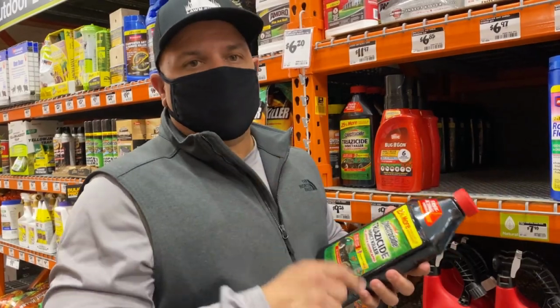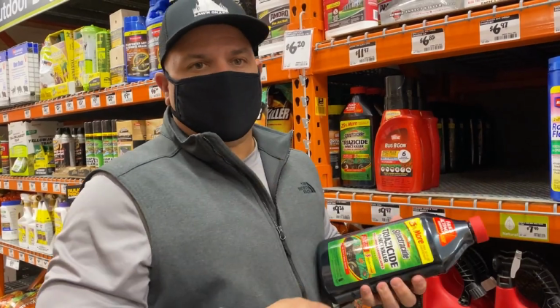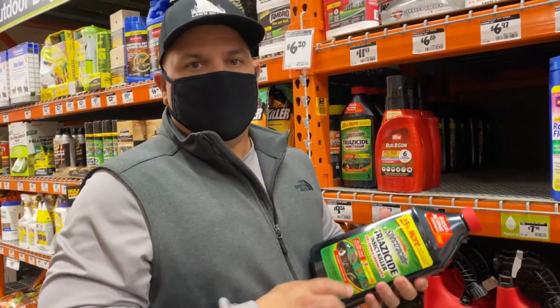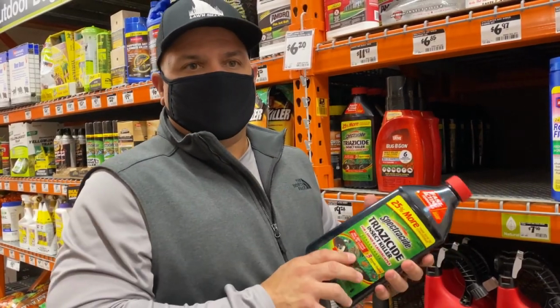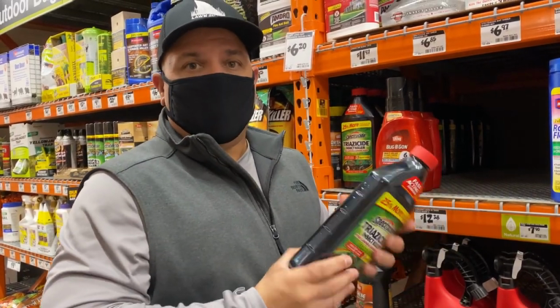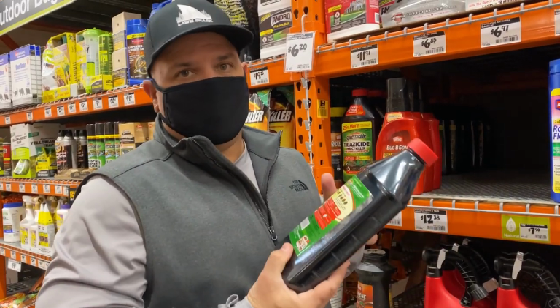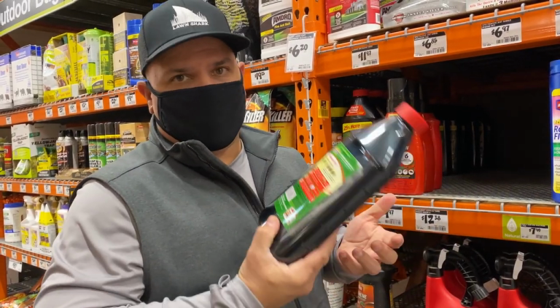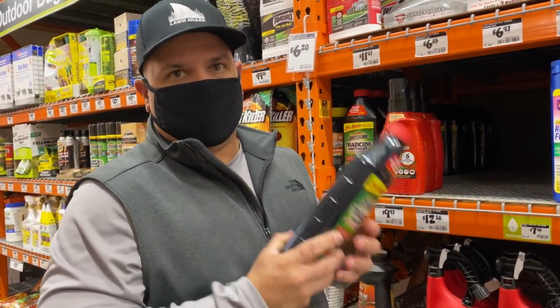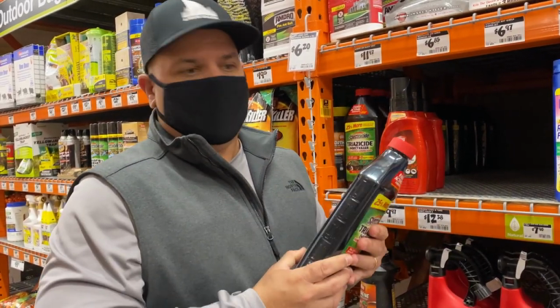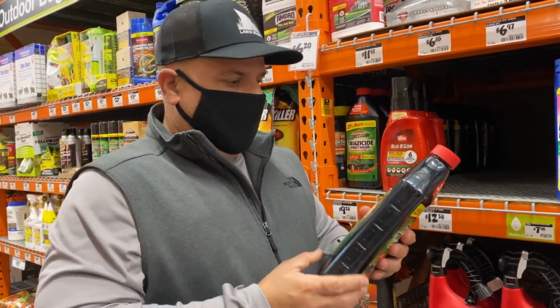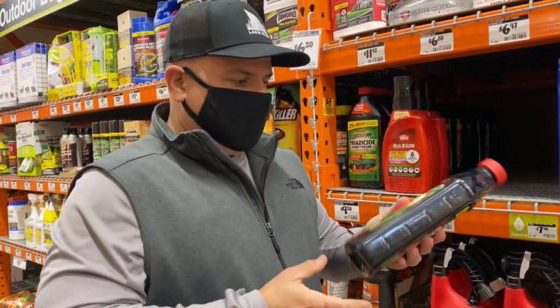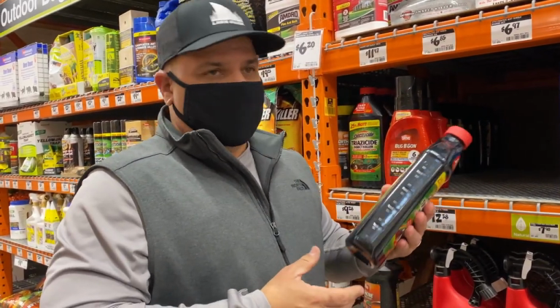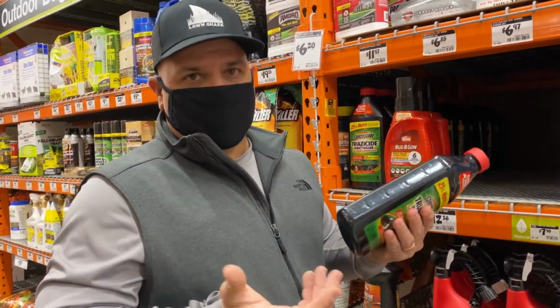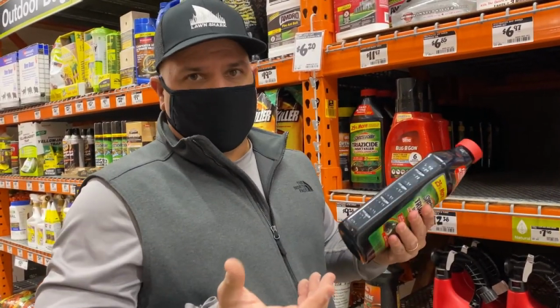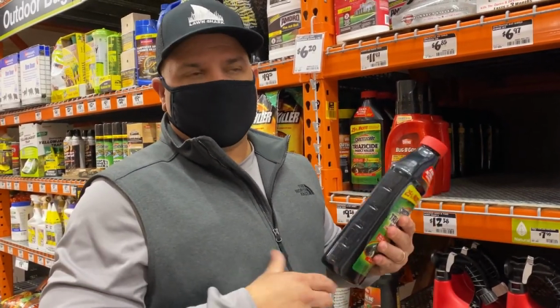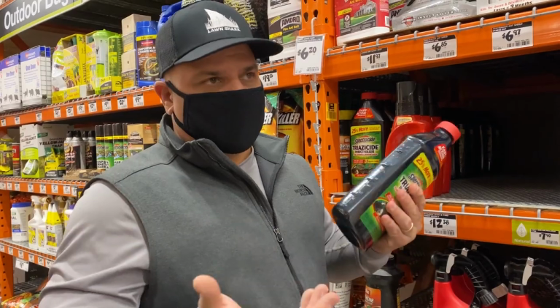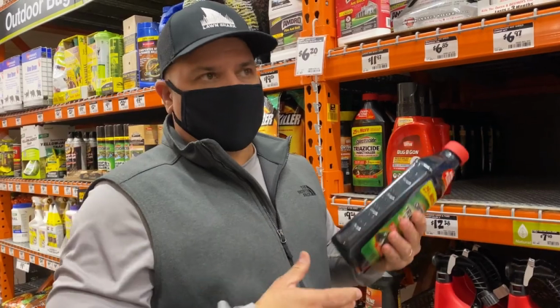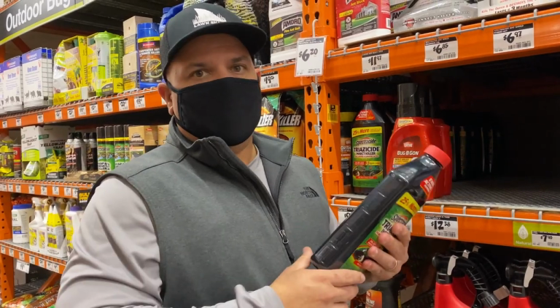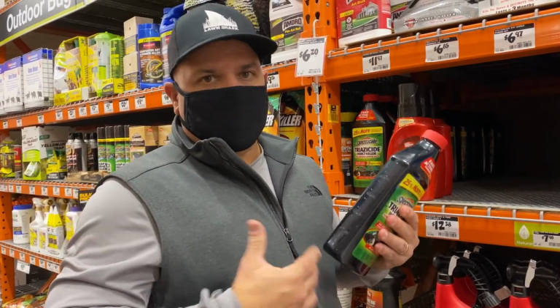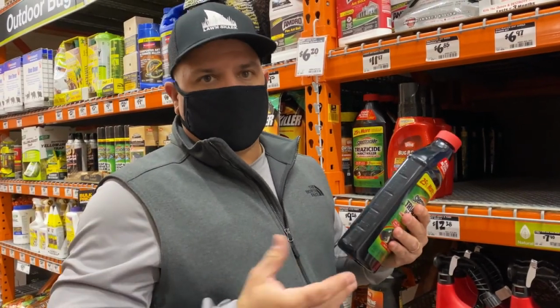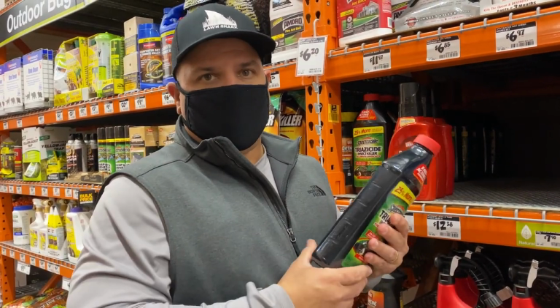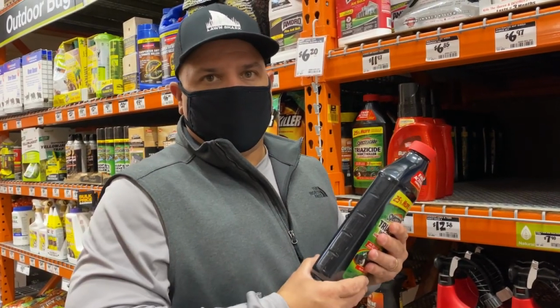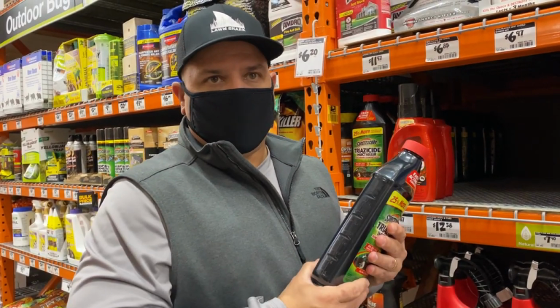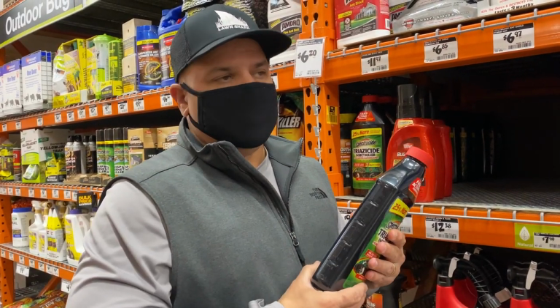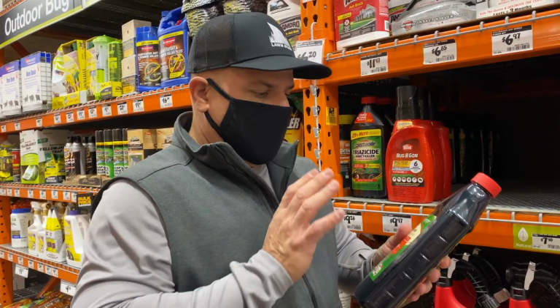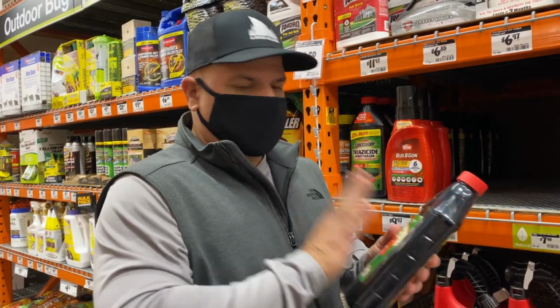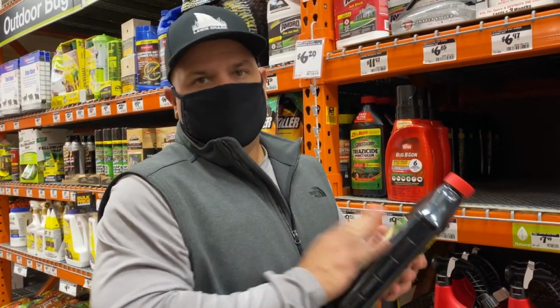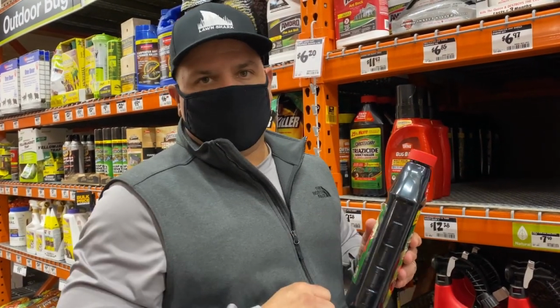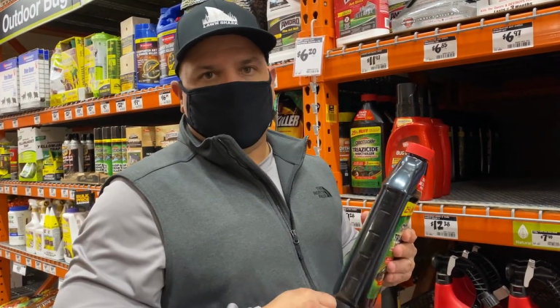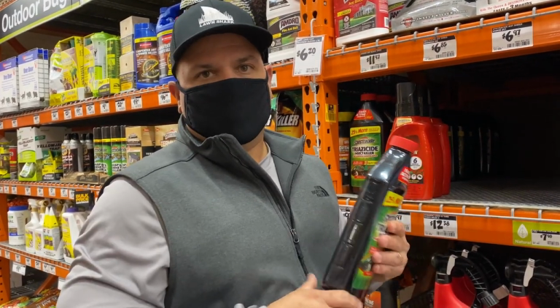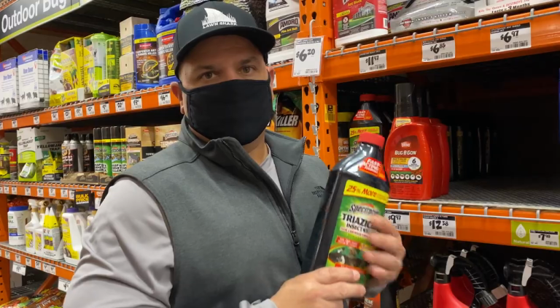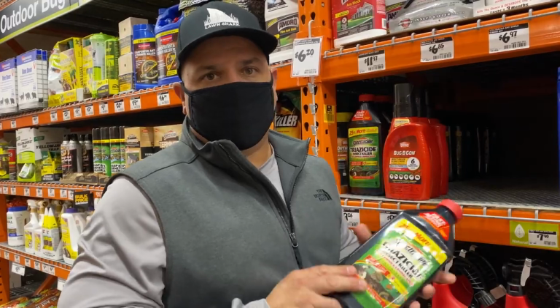One more thing is the water. We want to make sure that I can put this down because it's been raining. It's not raining right now, but I want to make sure that it's okay to be on a wet lawn. And that is good to go as well. So let's get home.